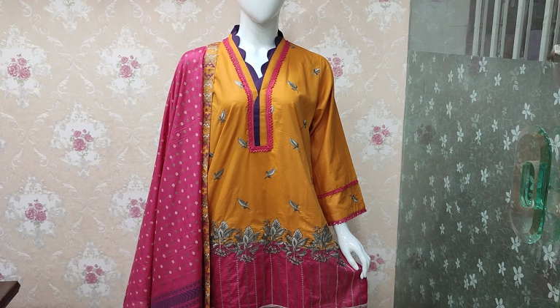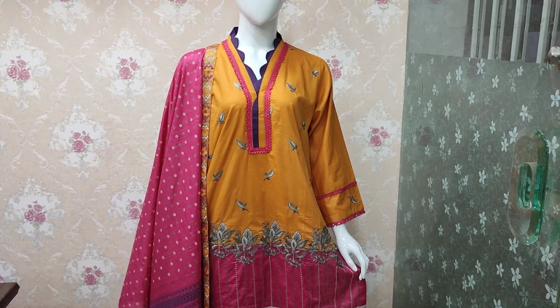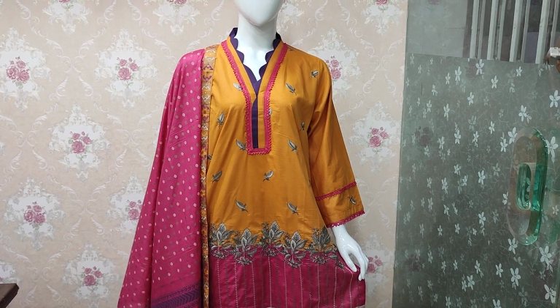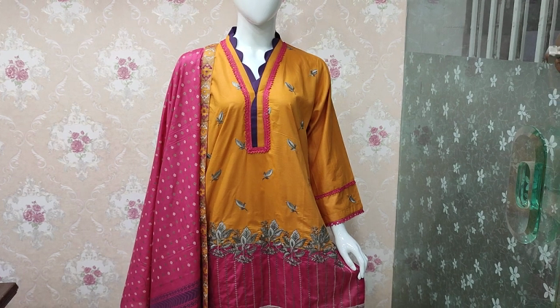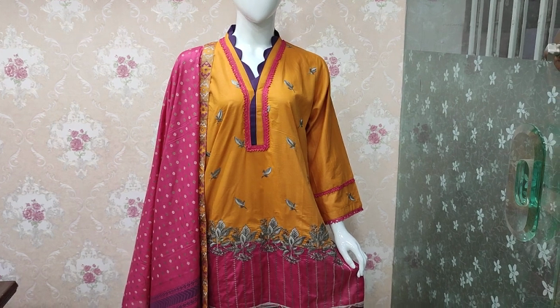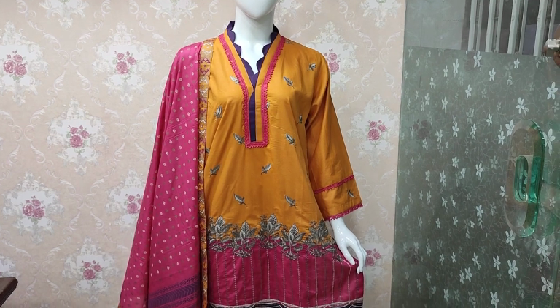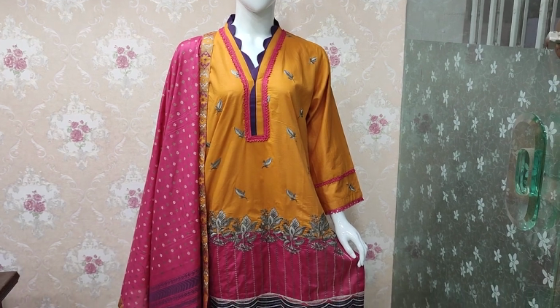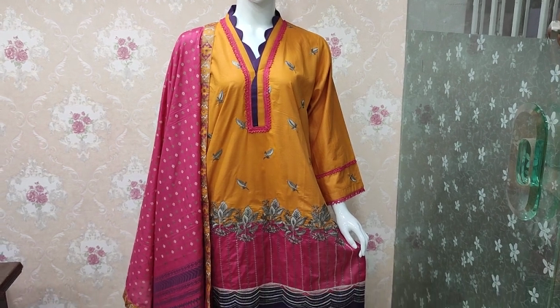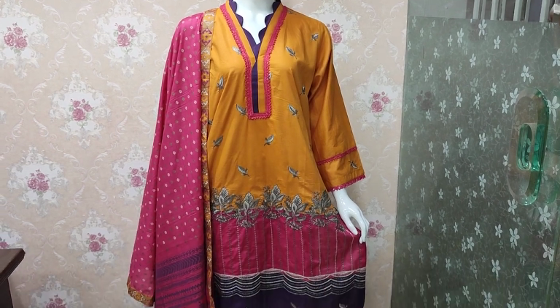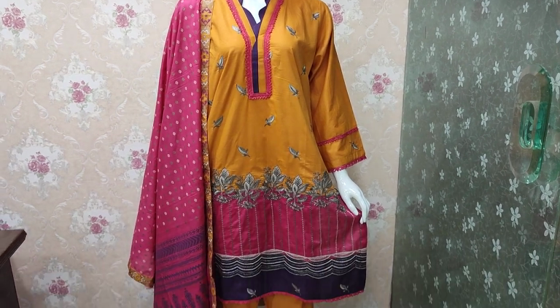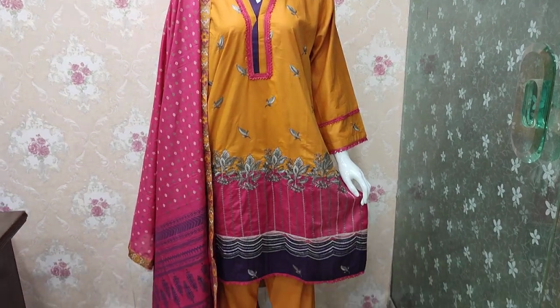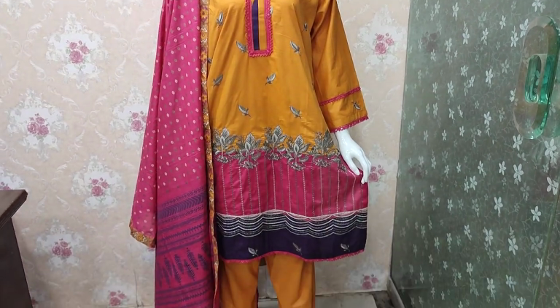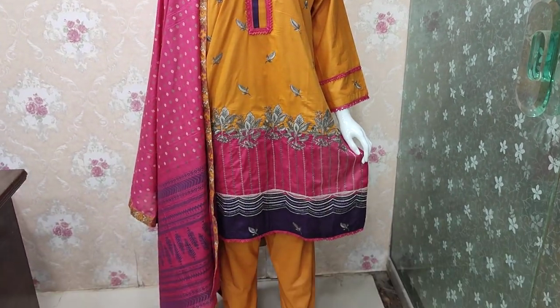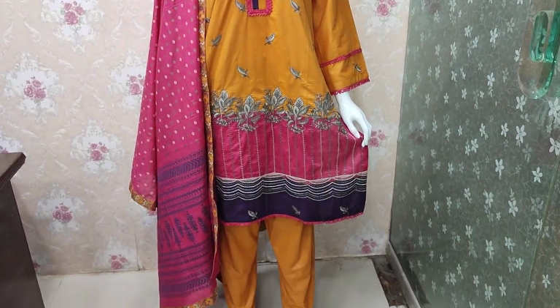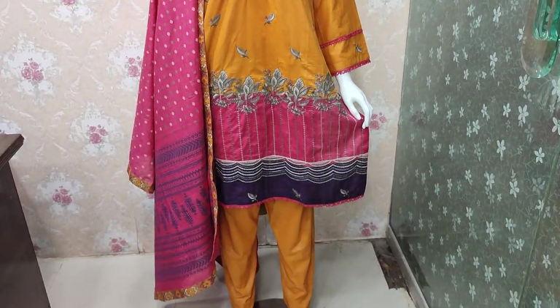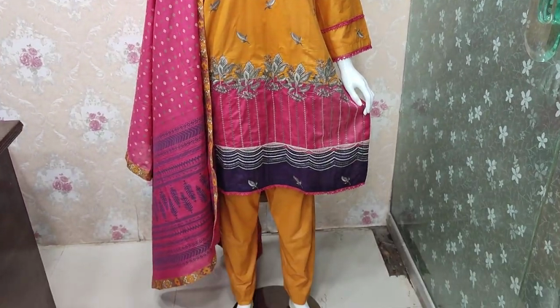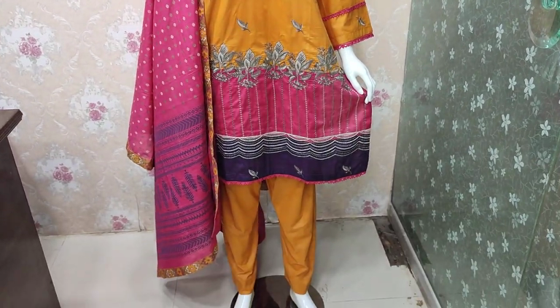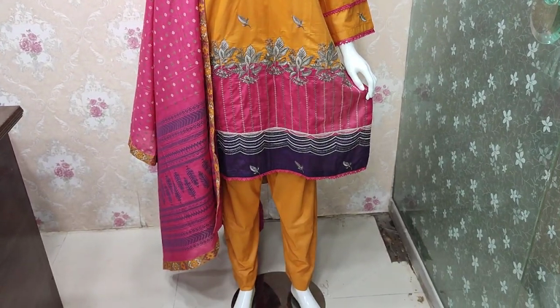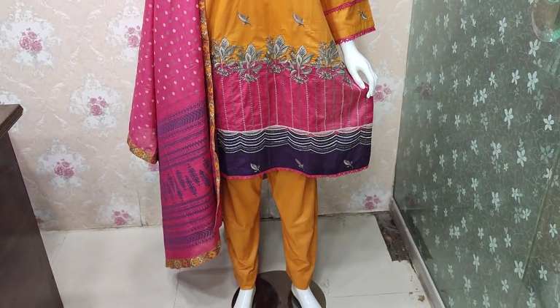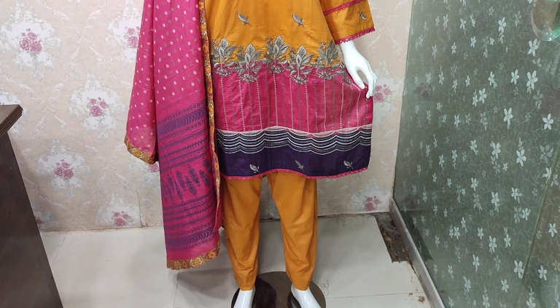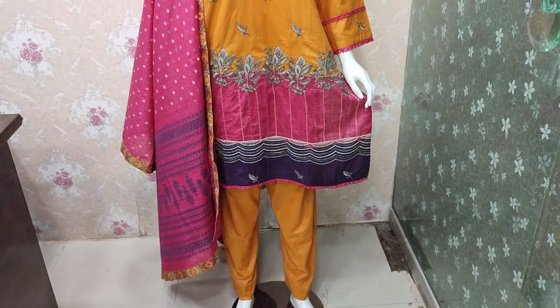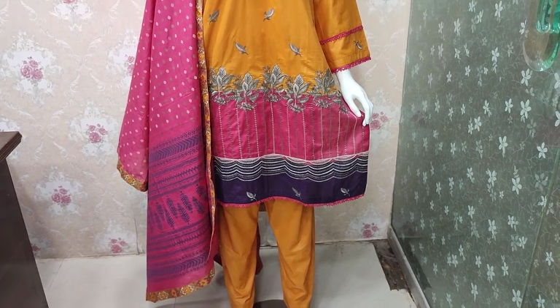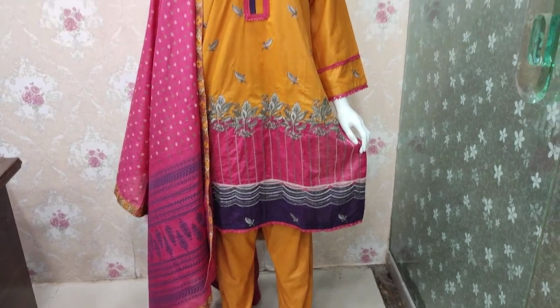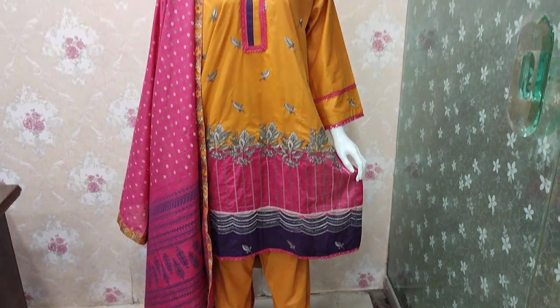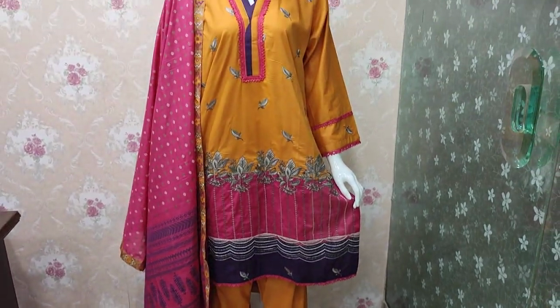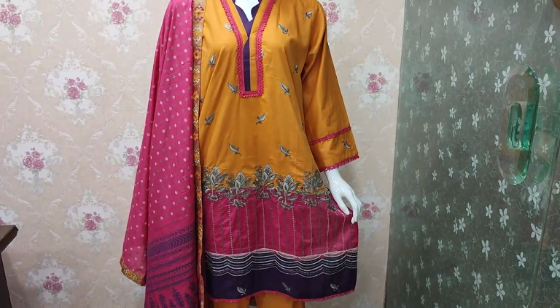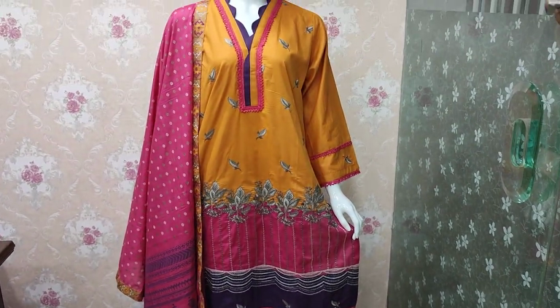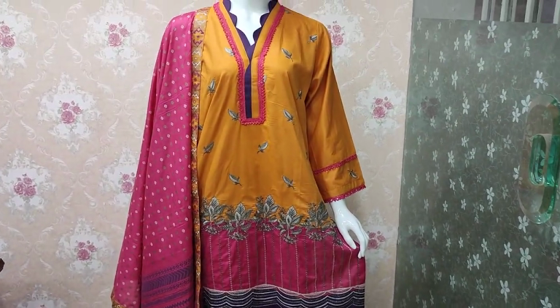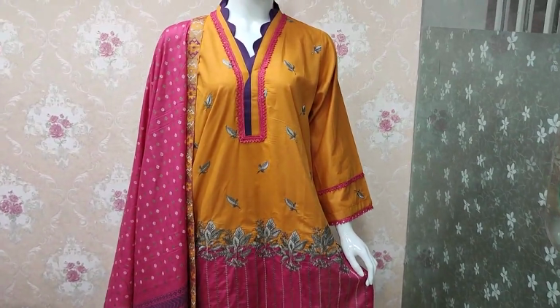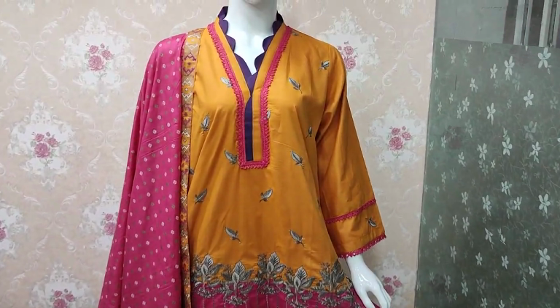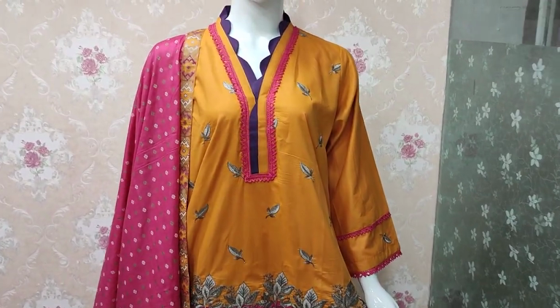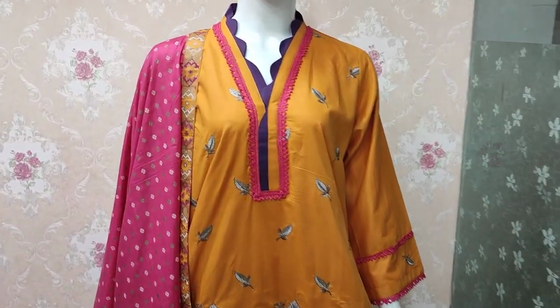Assalamualaikum everyone, Abdul Qadir here. Shikafat collection is available here in cotton fabric — a new design has been launched.